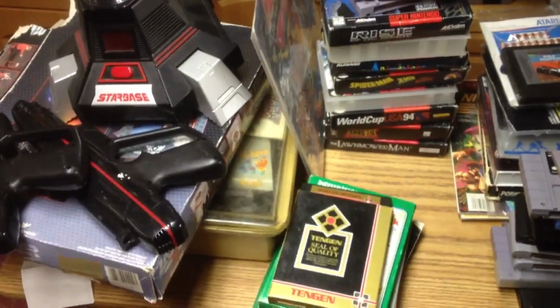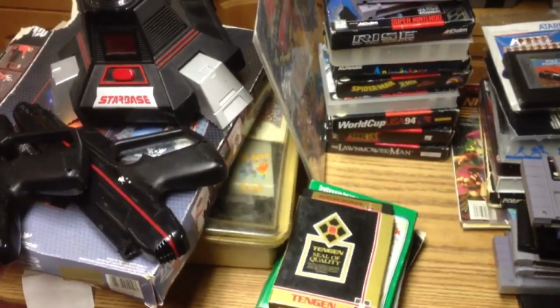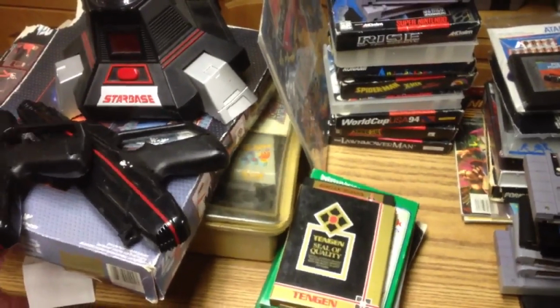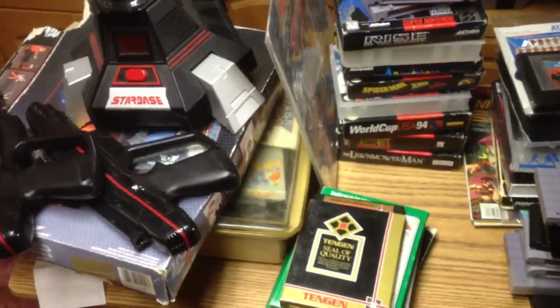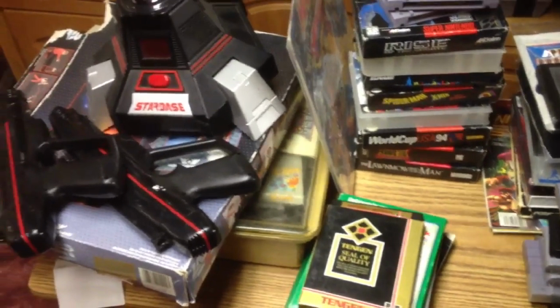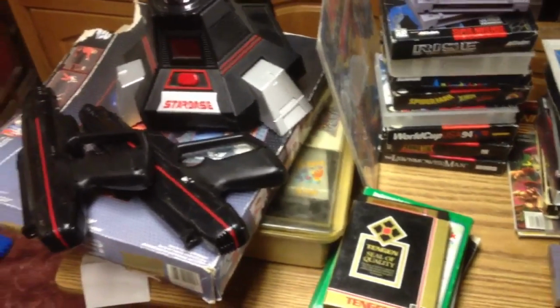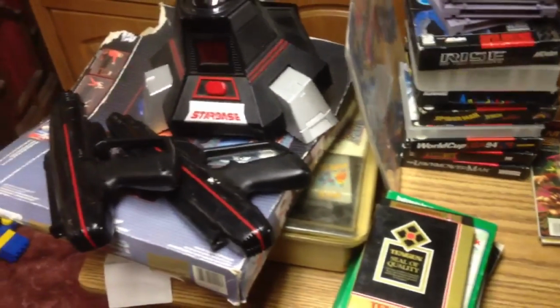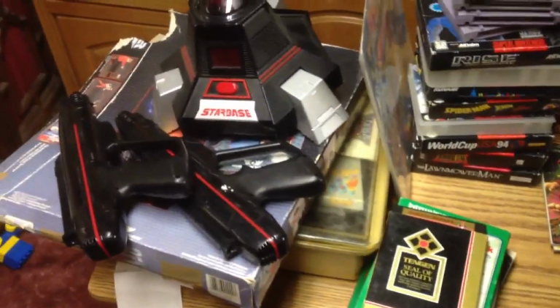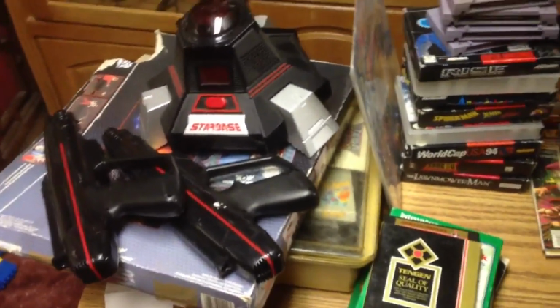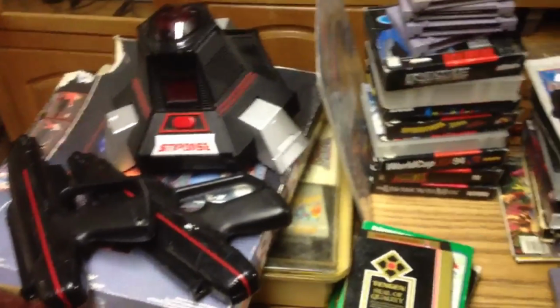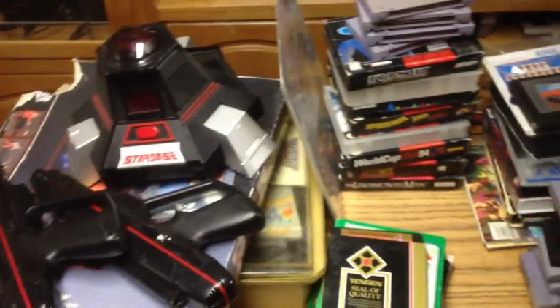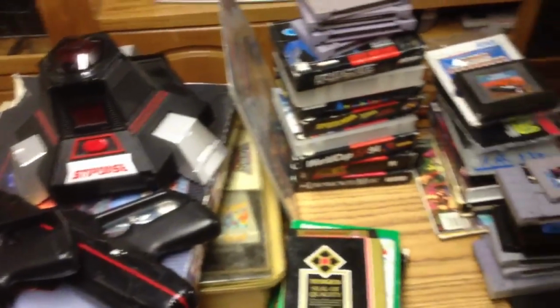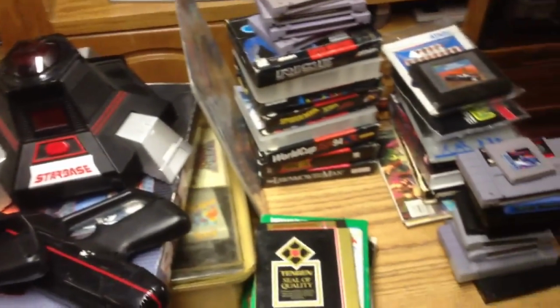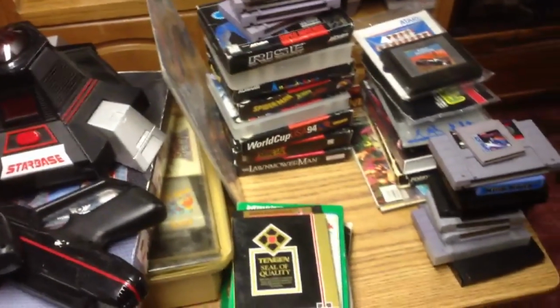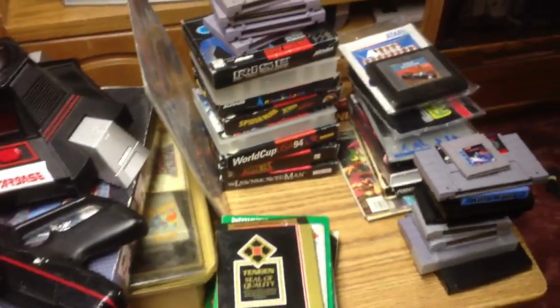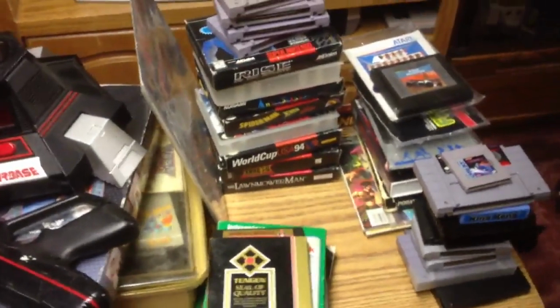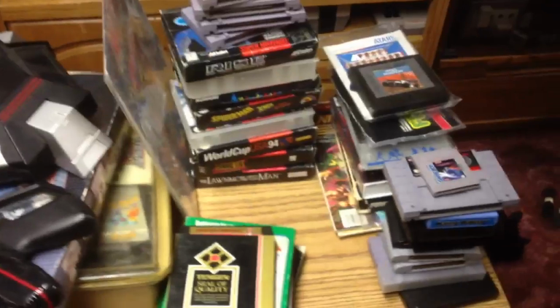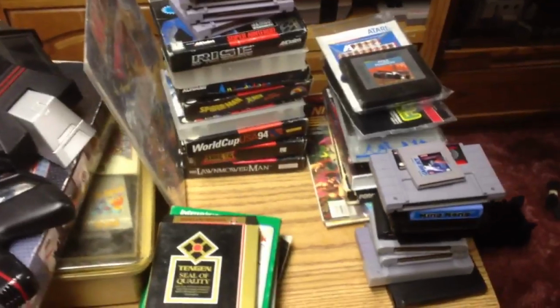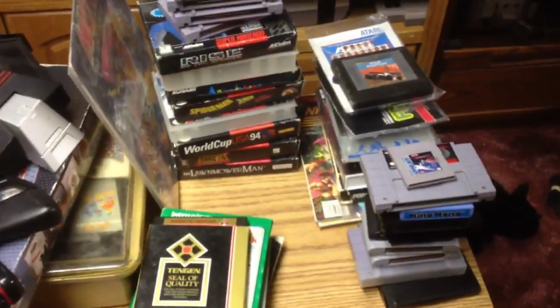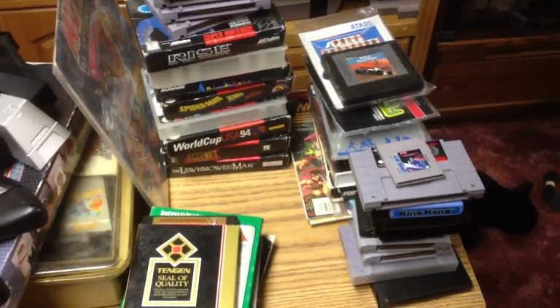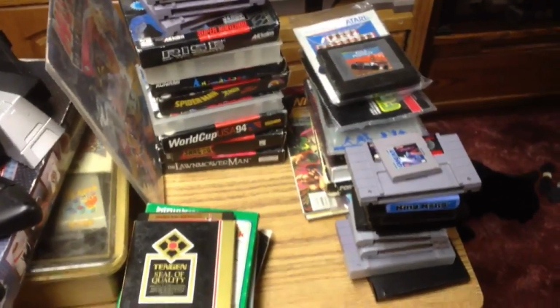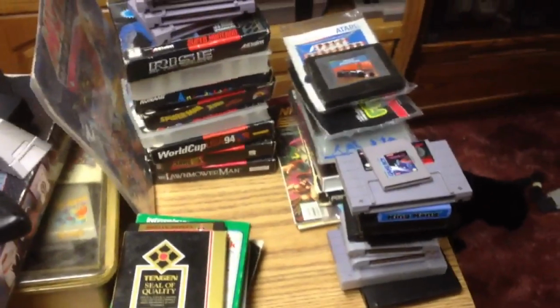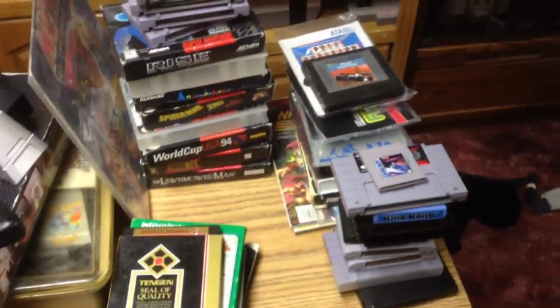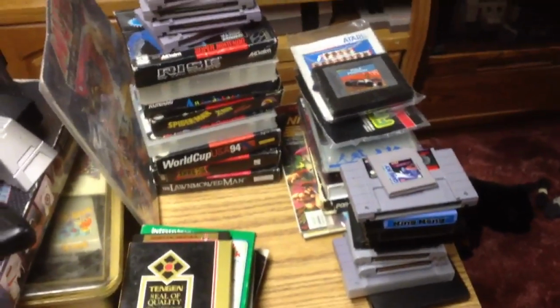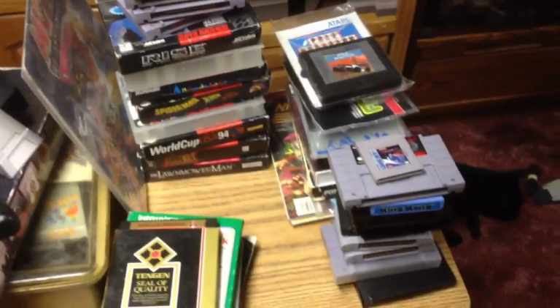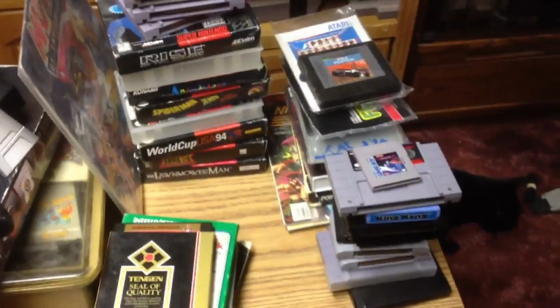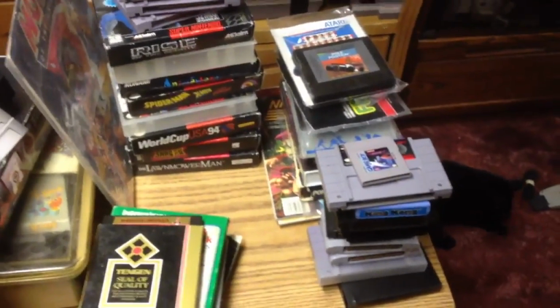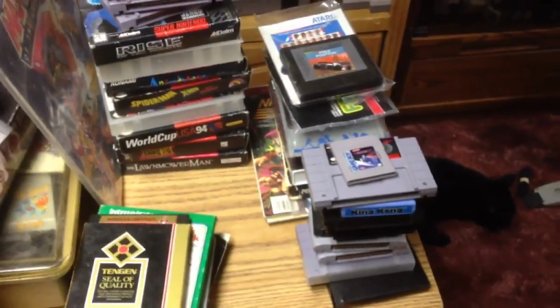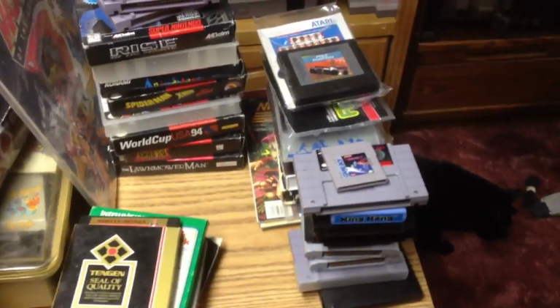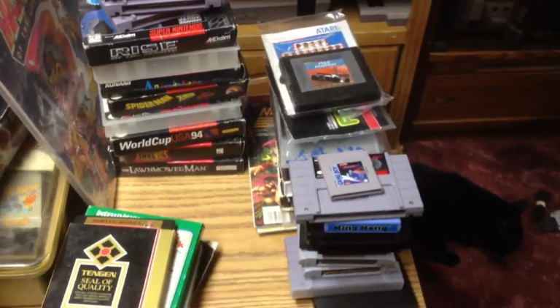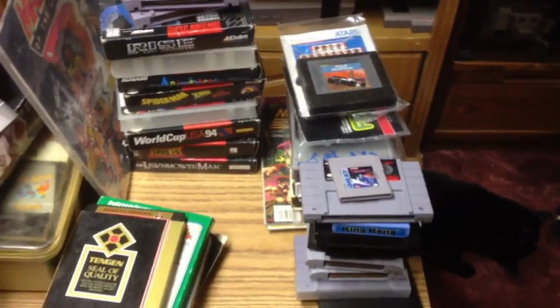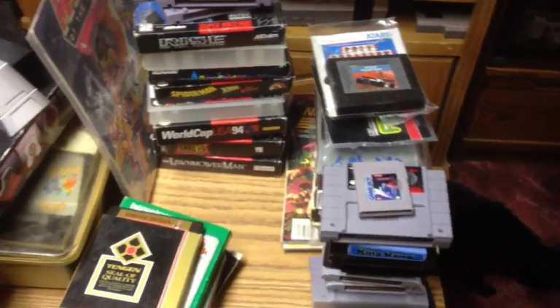What's up everybody, Man Cave Dave here in Wisconsin, another video game pickups video. Today is Monday, February 18th, and this is a bunch of stuff that my son and I picked up over the weekend.